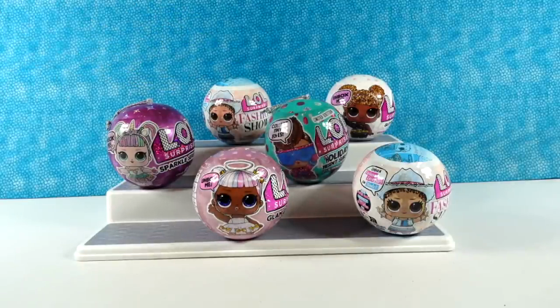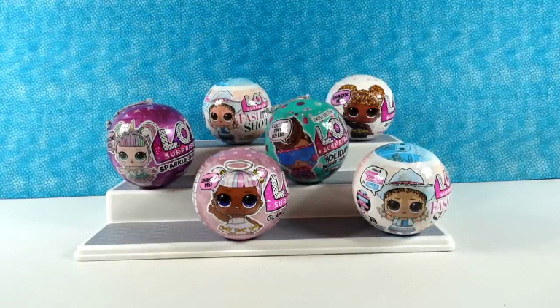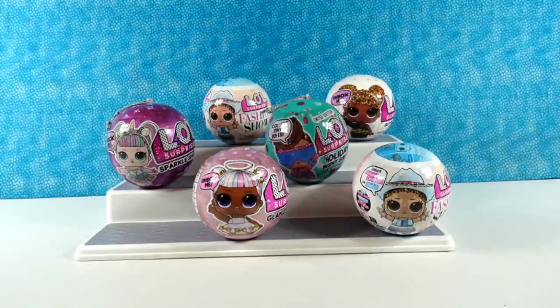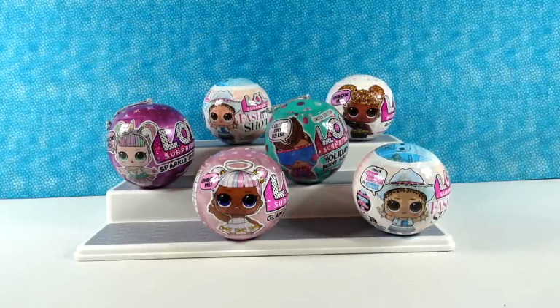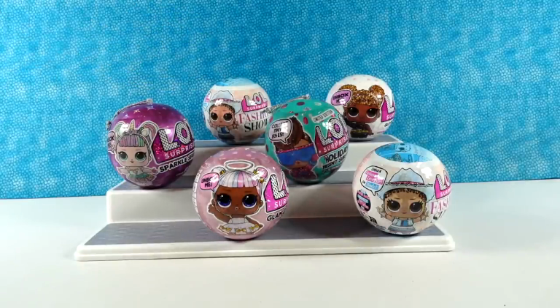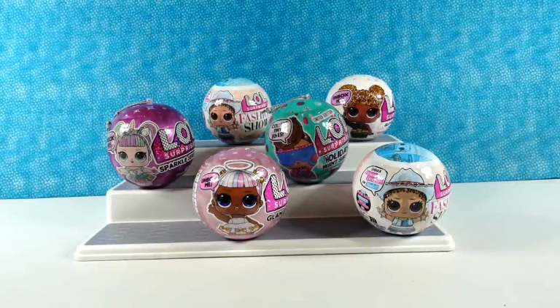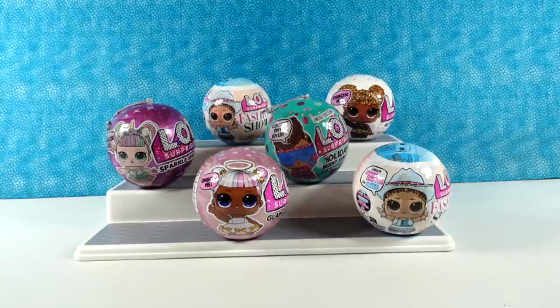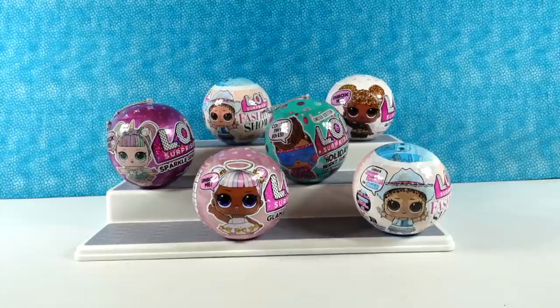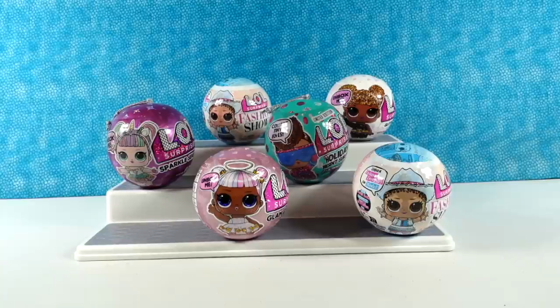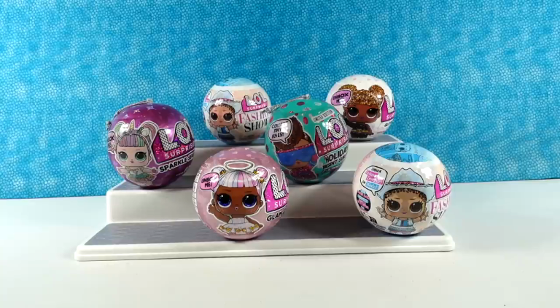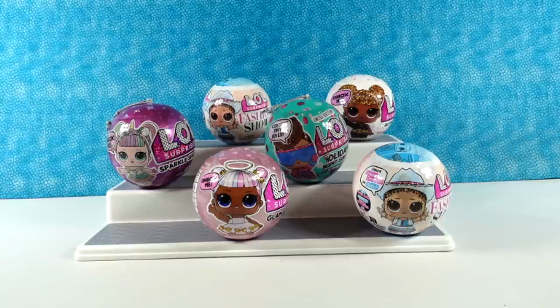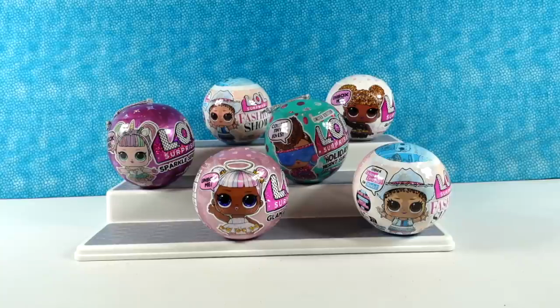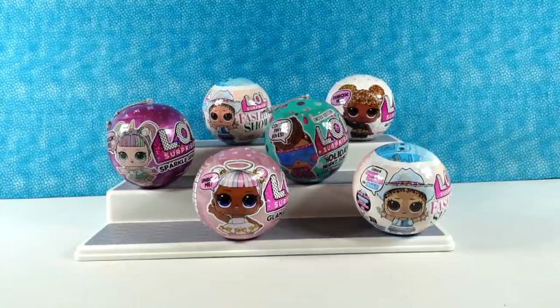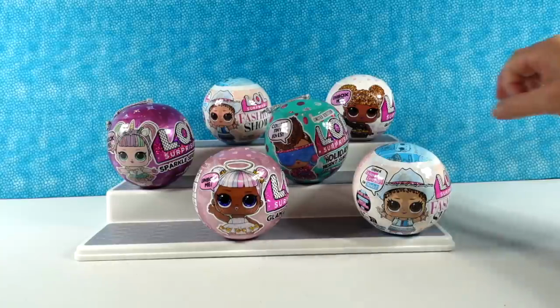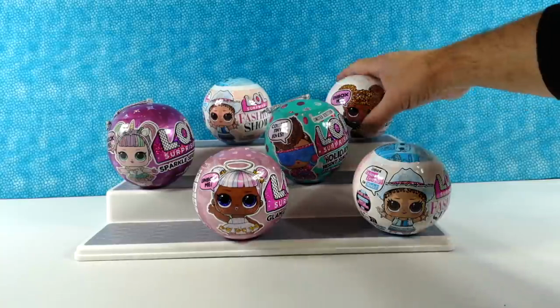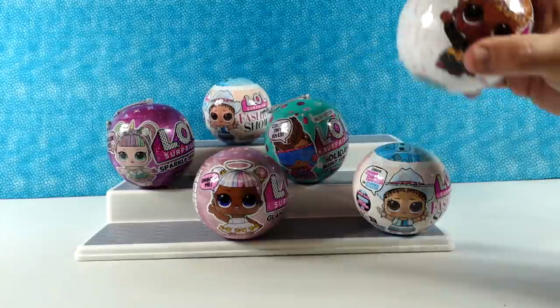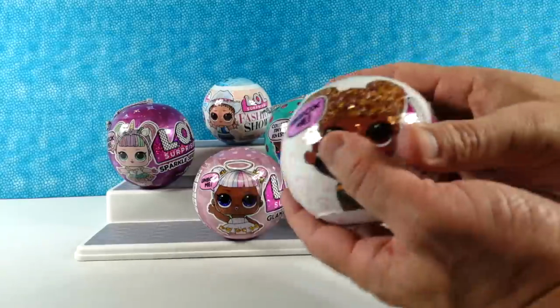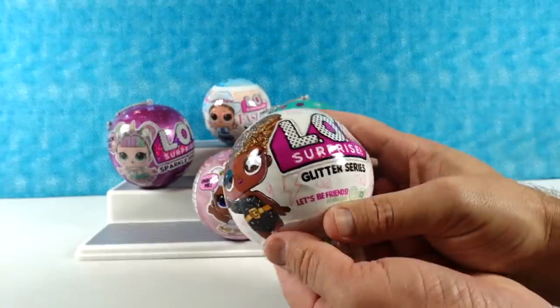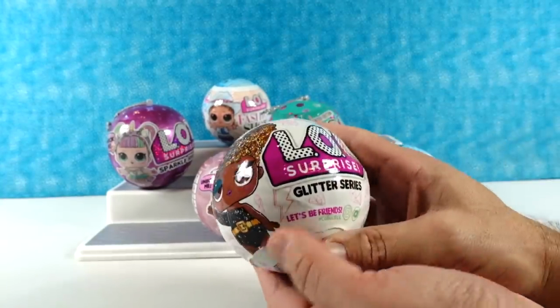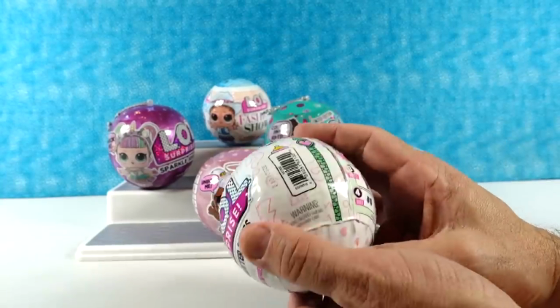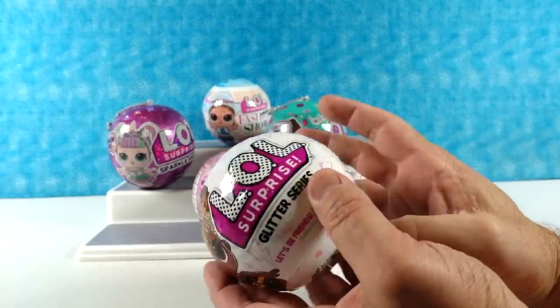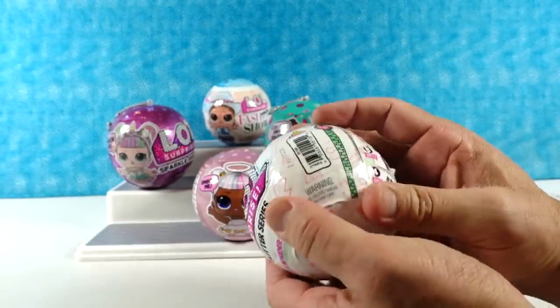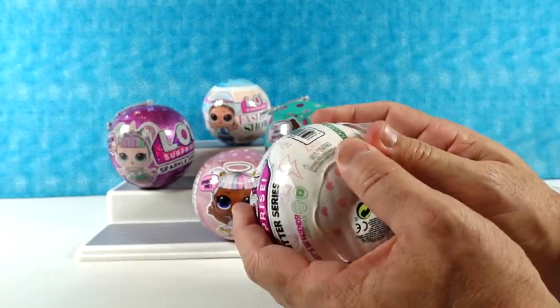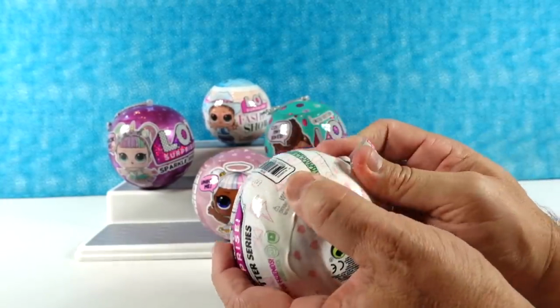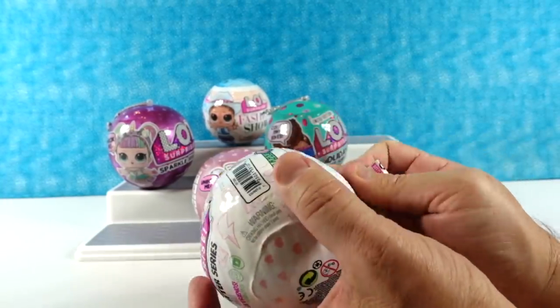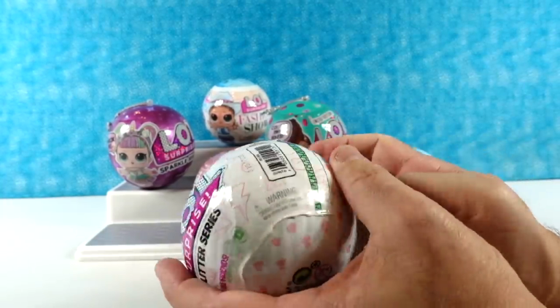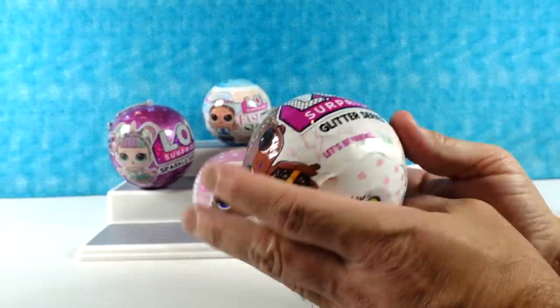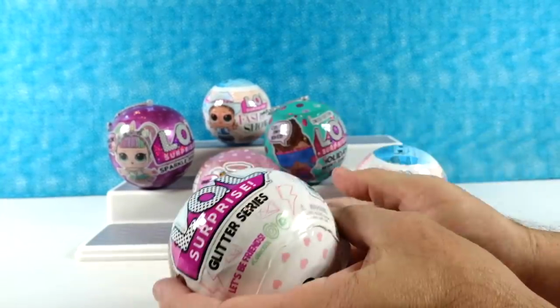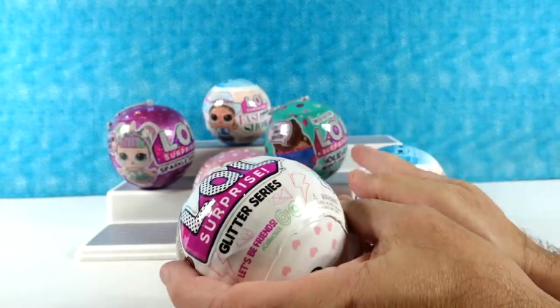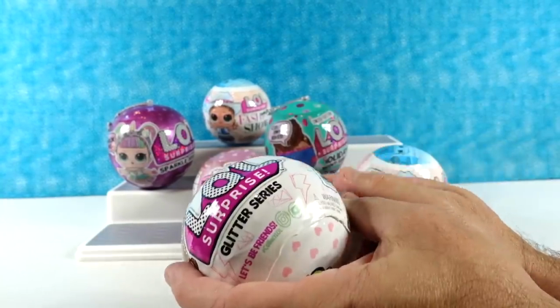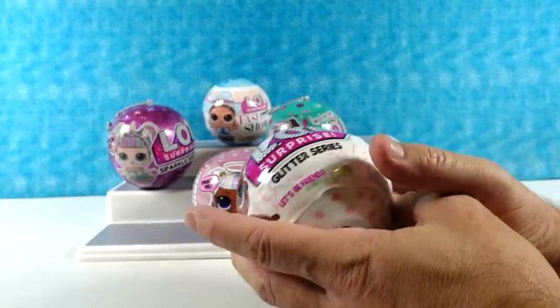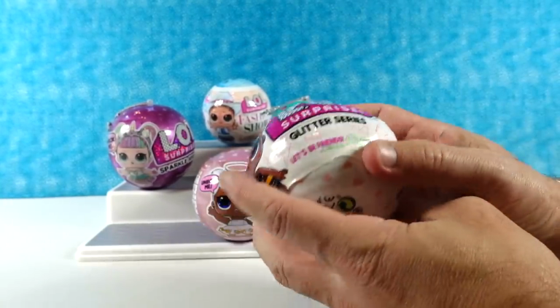Paul, I'm going to let you pick the first LOL doll. Which one's it going to be? This is tough. I think I'm going to have to go with the Glitter series. So these were some older holiday series here — the Glitter, the Glam, the Holiday, Present, Surprise.